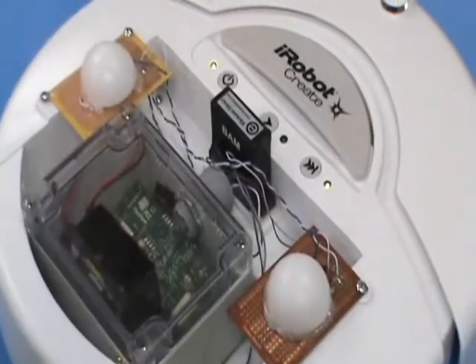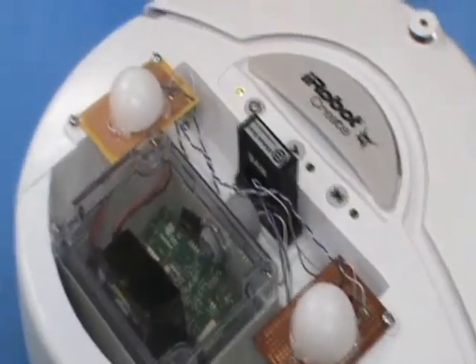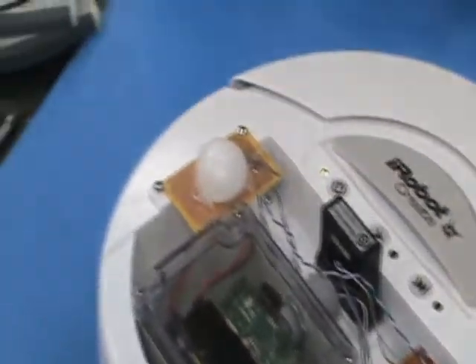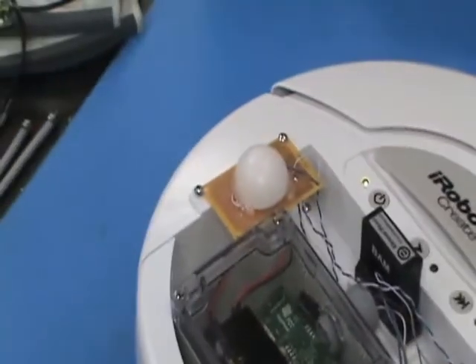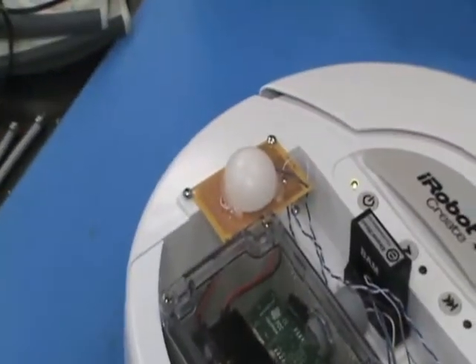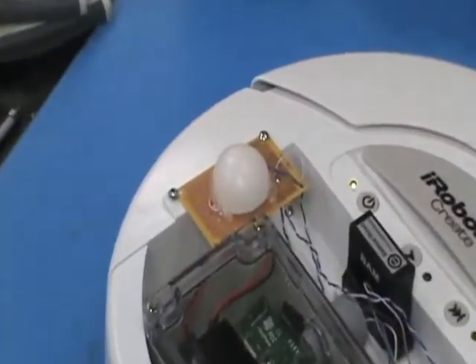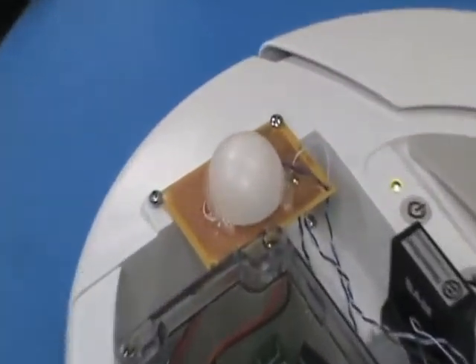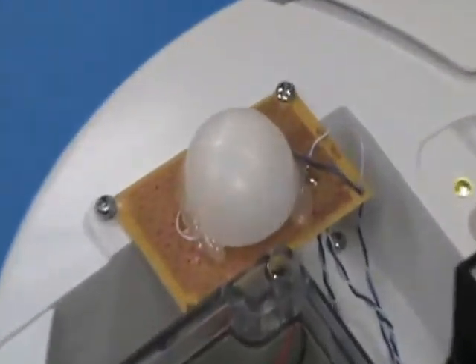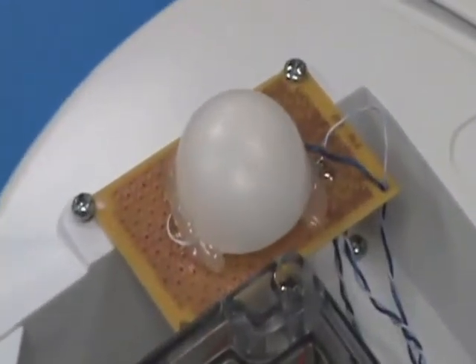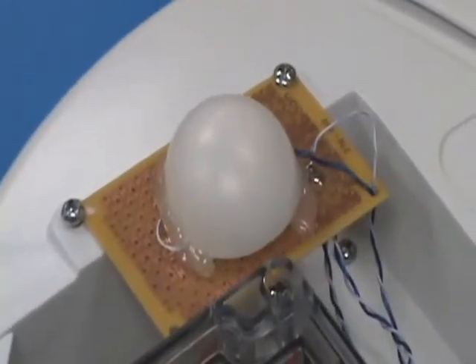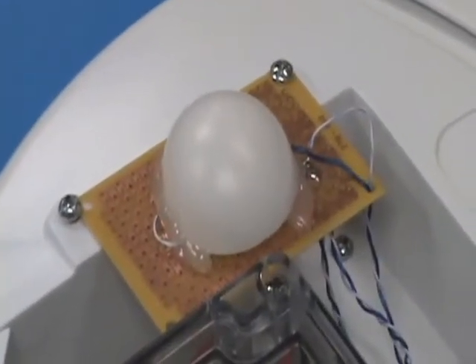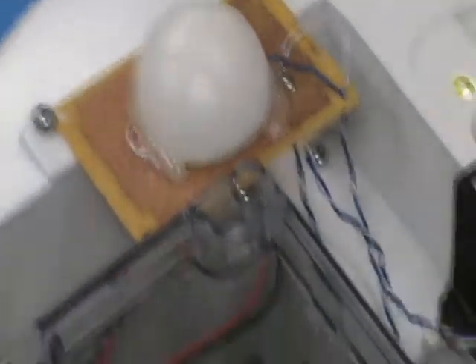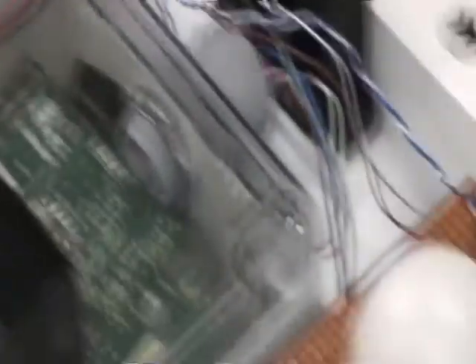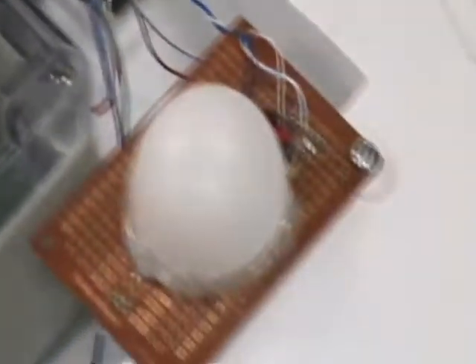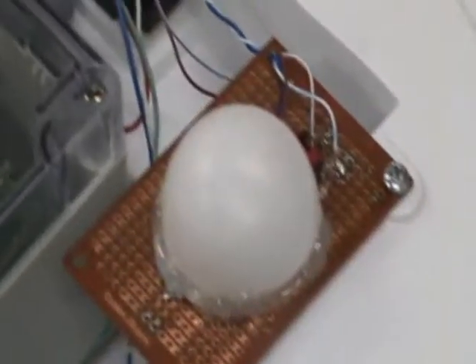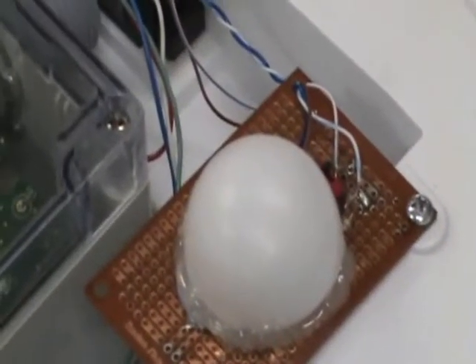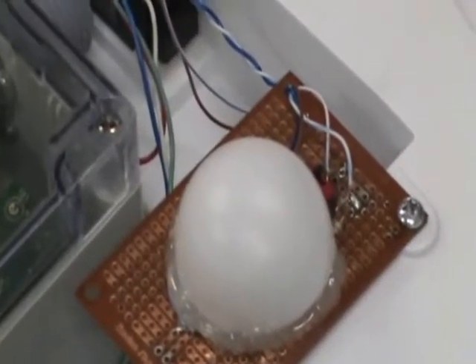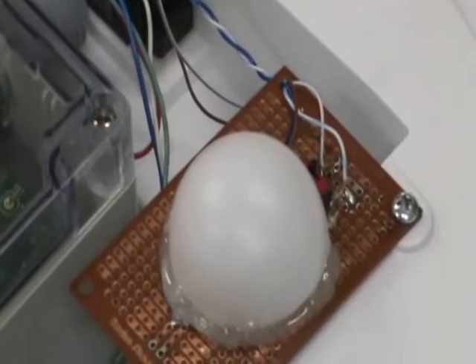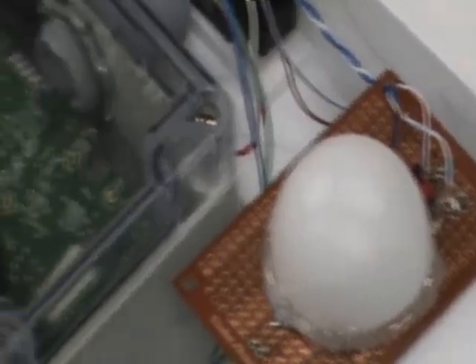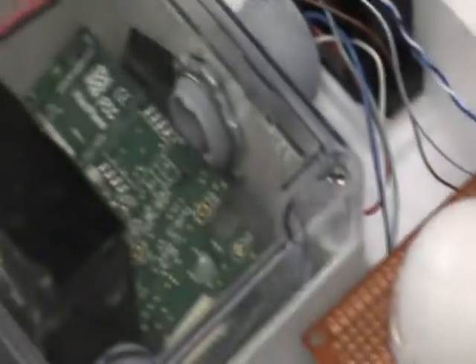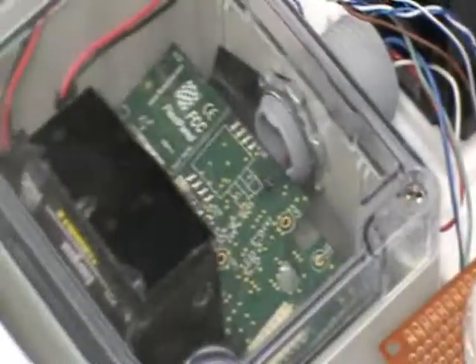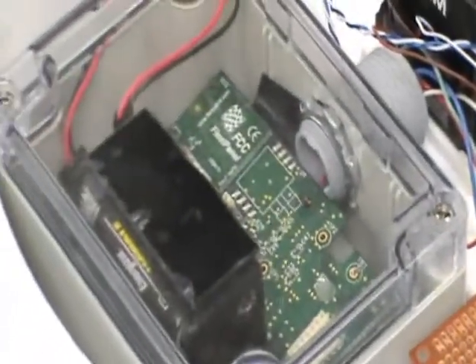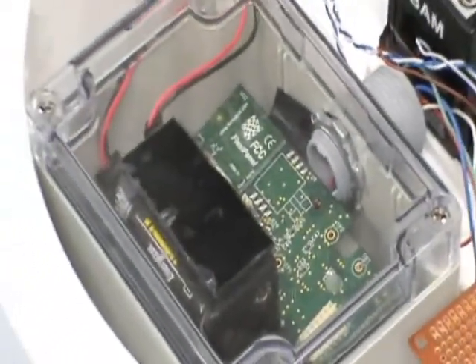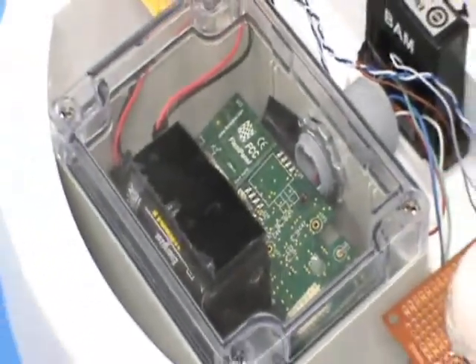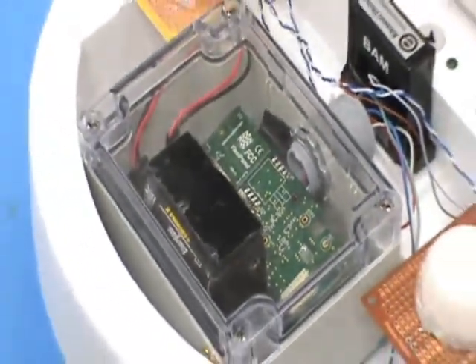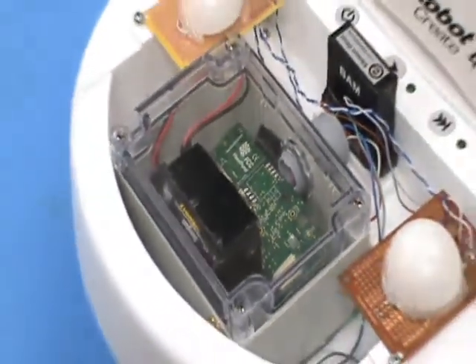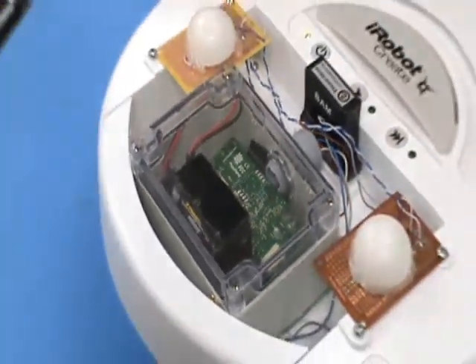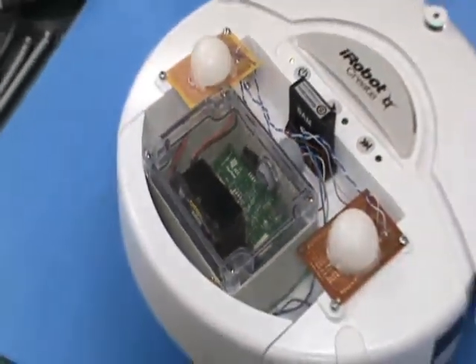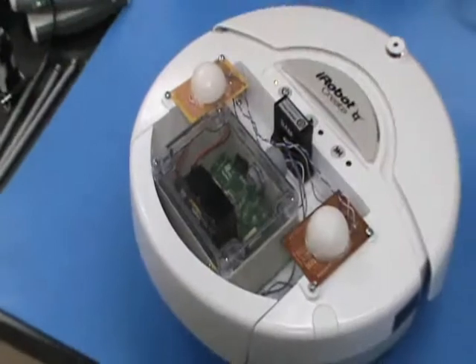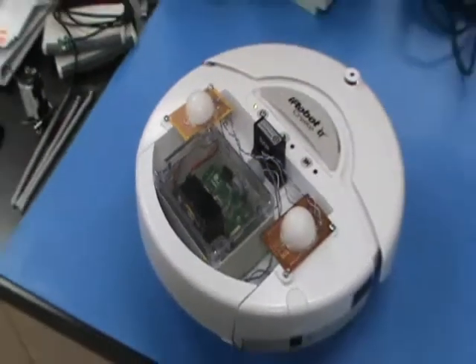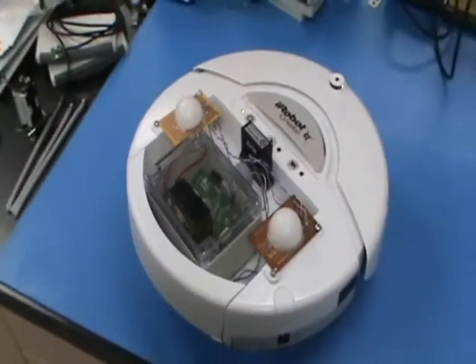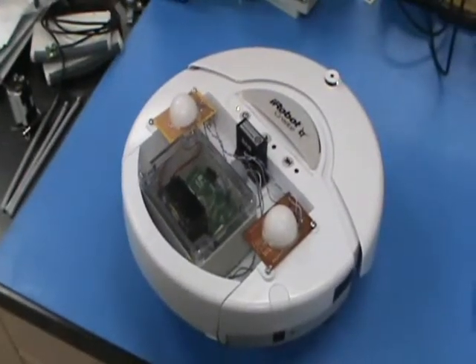Two clusters of infrared LEDs are mounted on the back of the robot. These LEDs are monitored by the infrared camera in a Nintendo Wii remote to track the location of the robot. The positional data is paired with the voltage measurements and transferred to the host PC wirelessly.